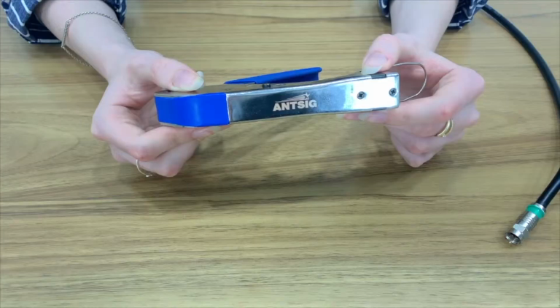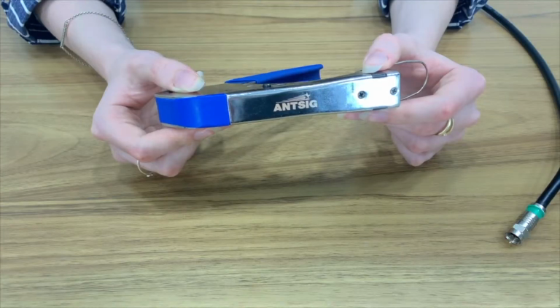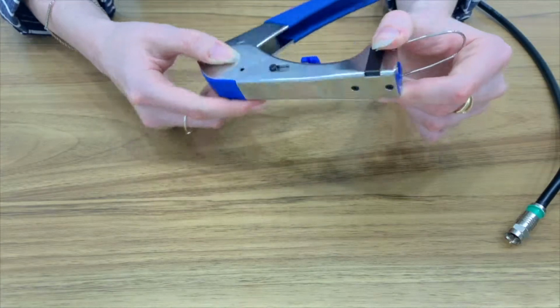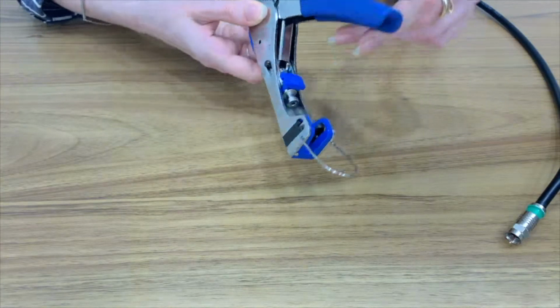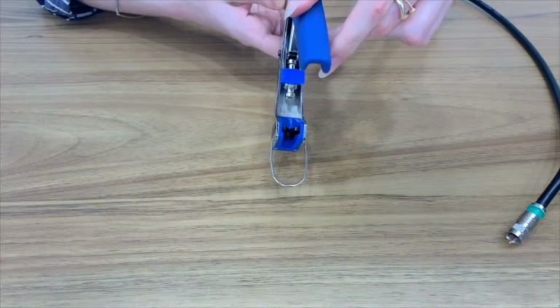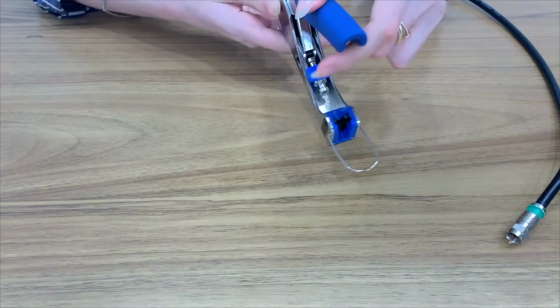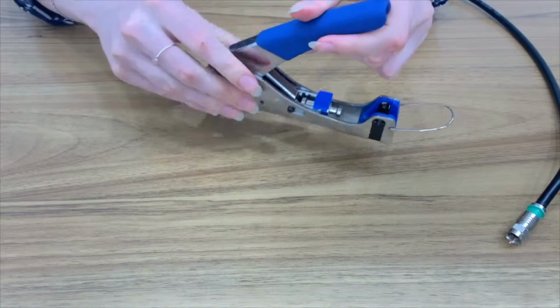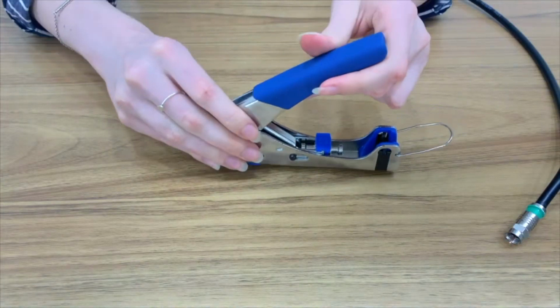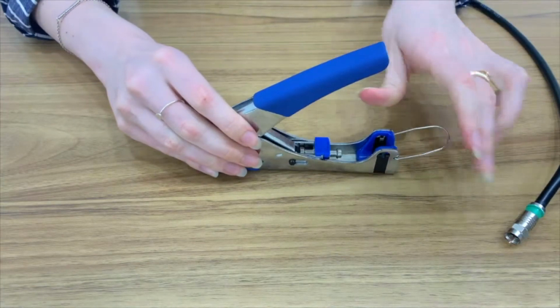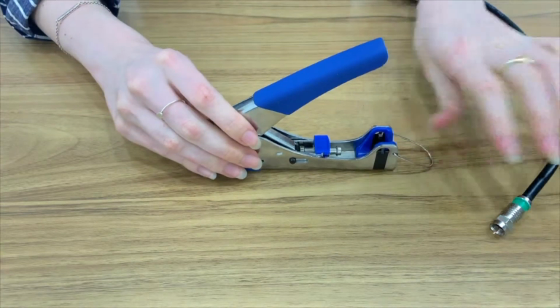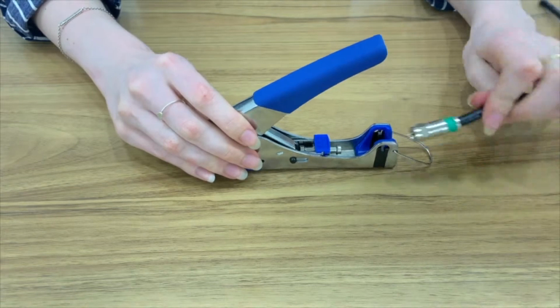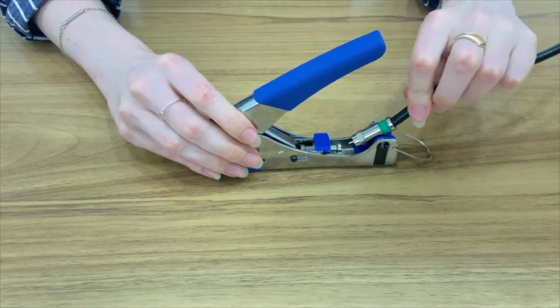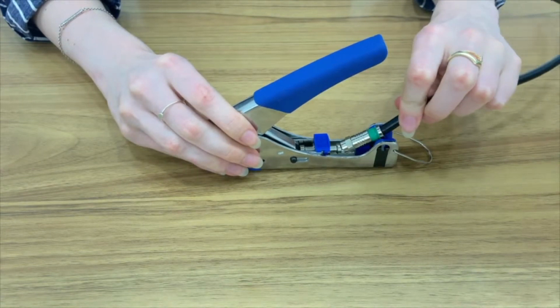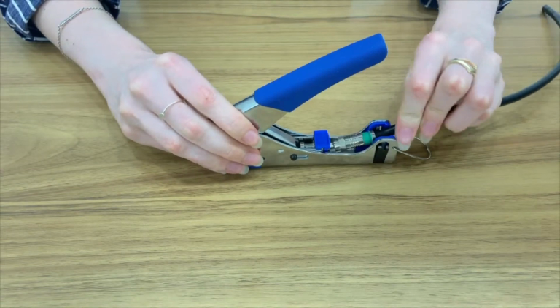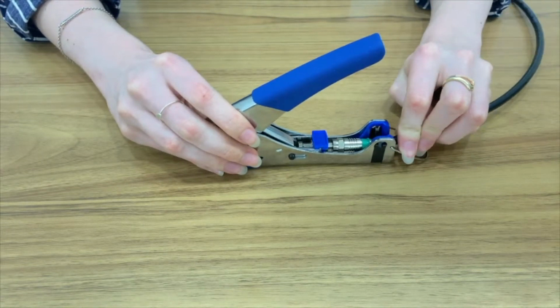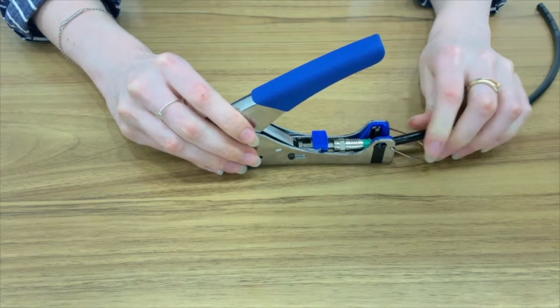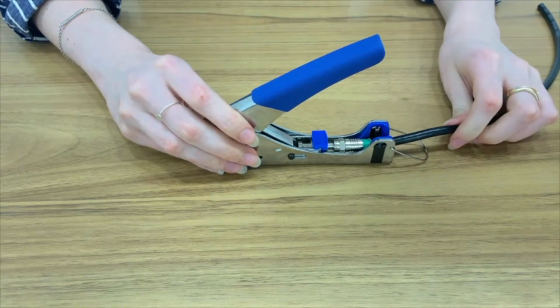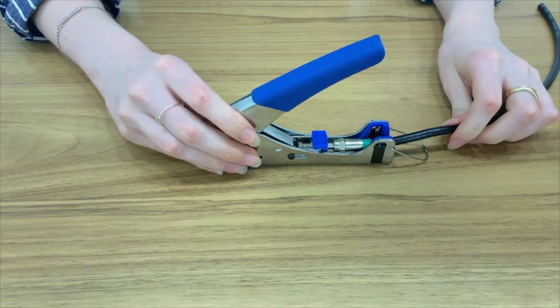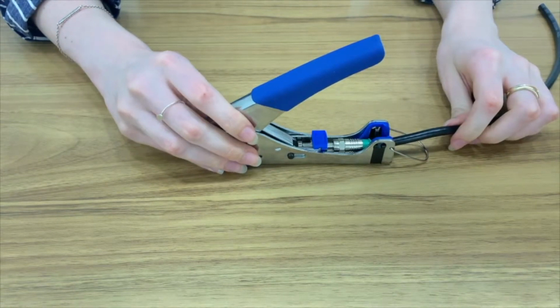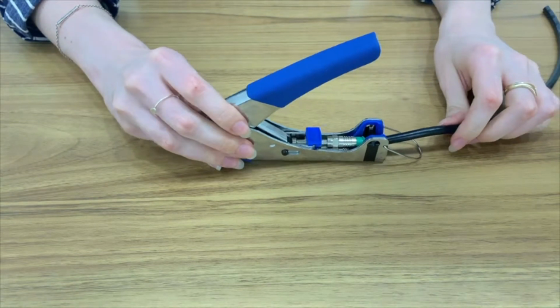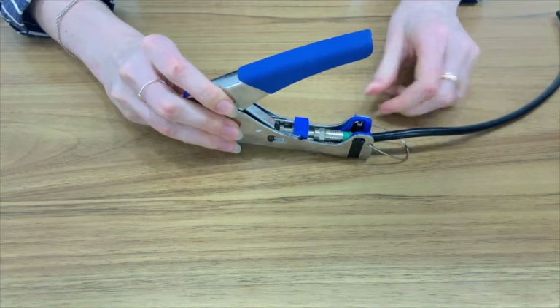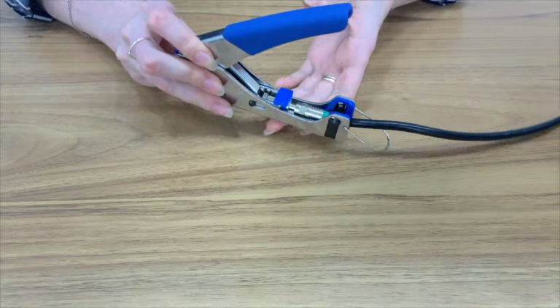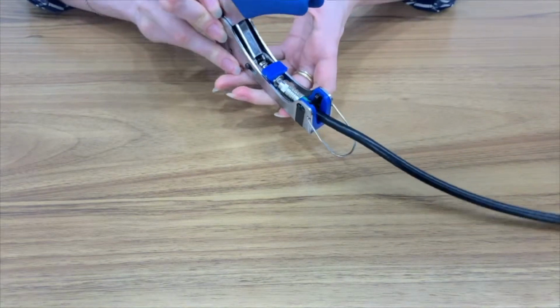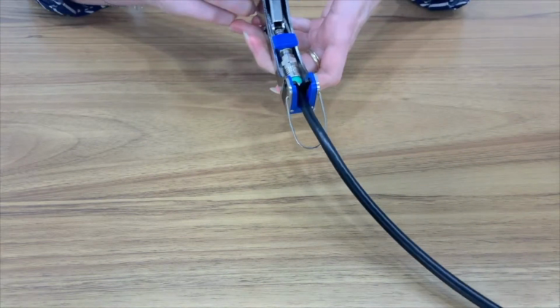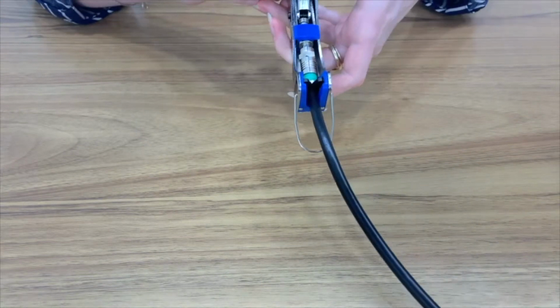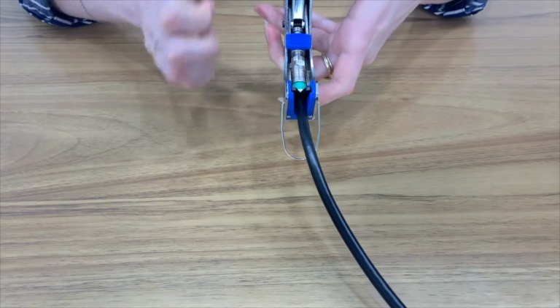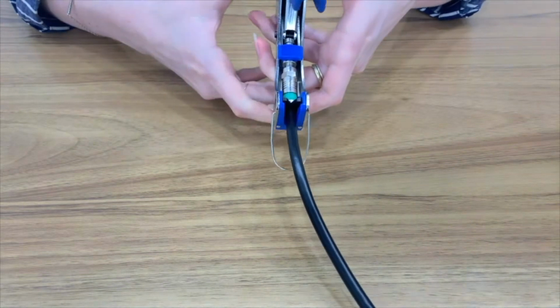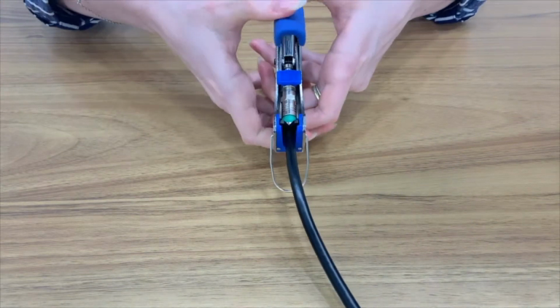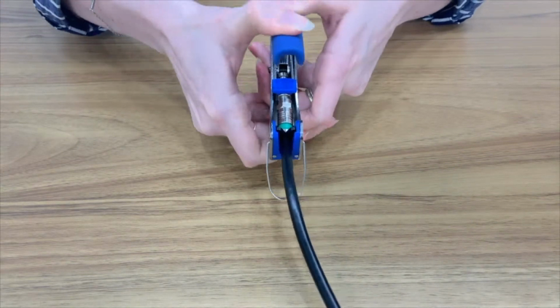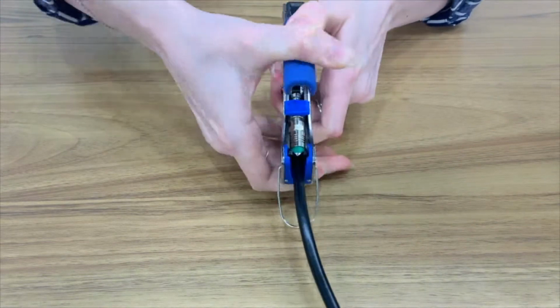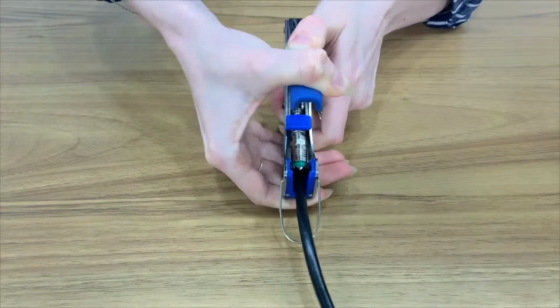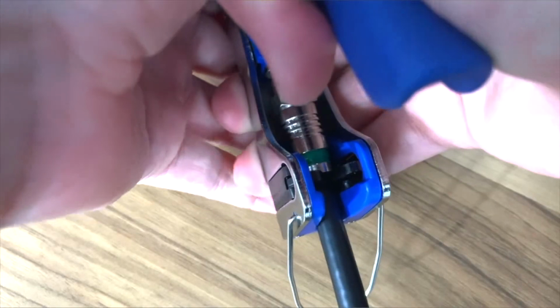This is the second type of compression tool. It is similar to use, however the cable is inserted here like so. Make sure the cable is secured in place, and squeeze the handle until the green section is compressed.